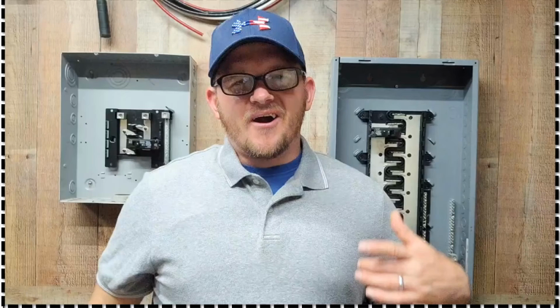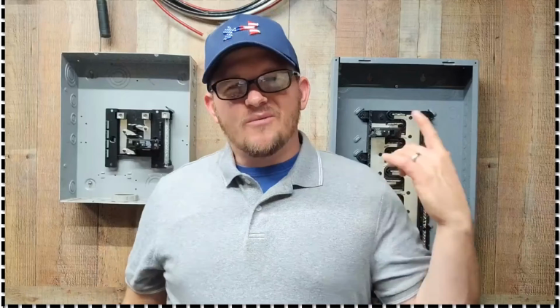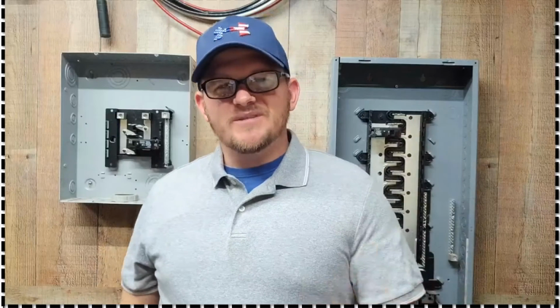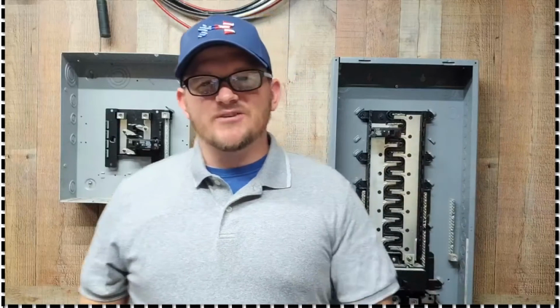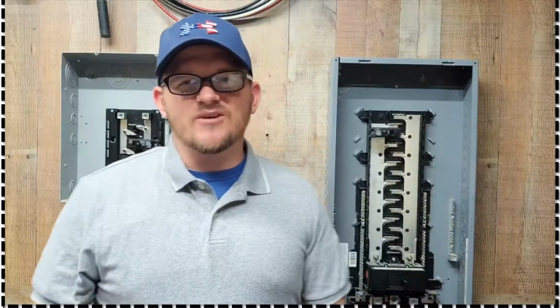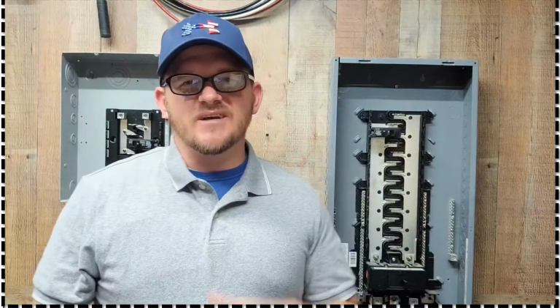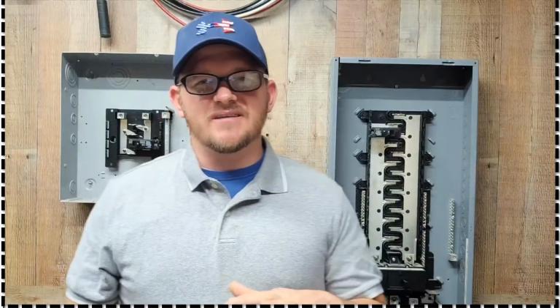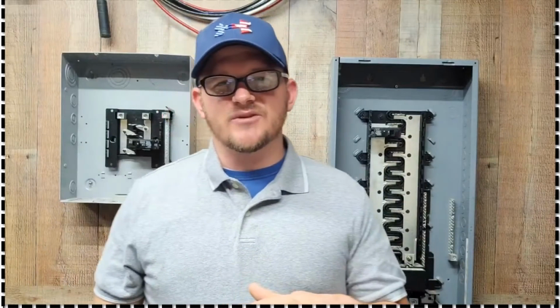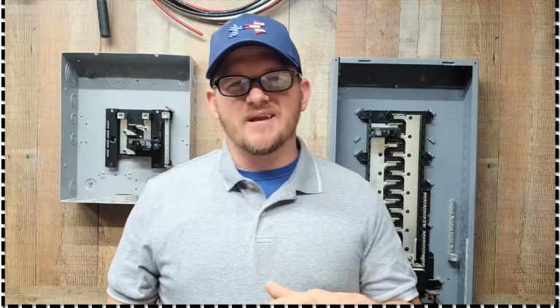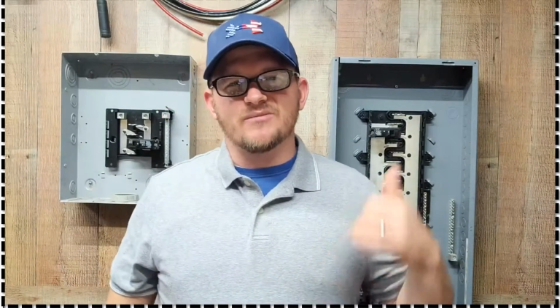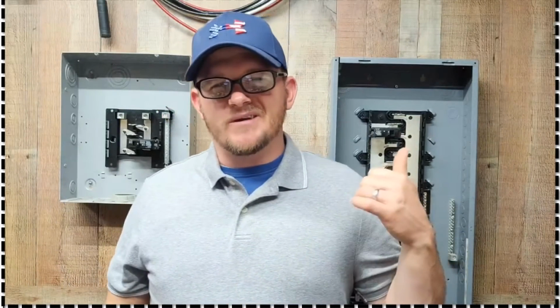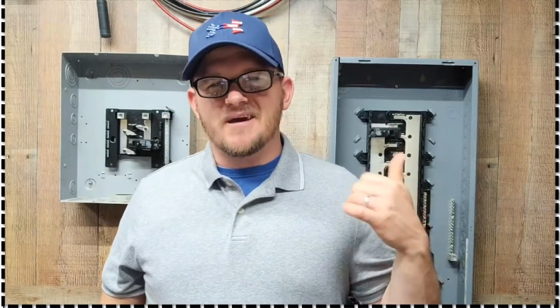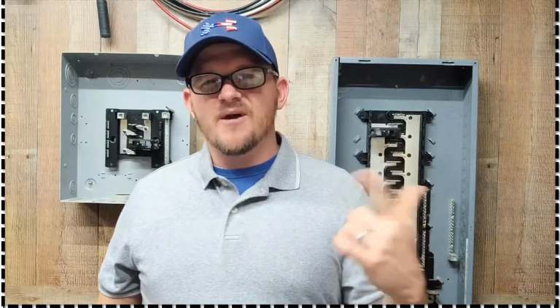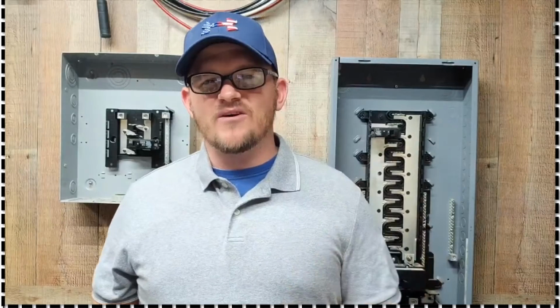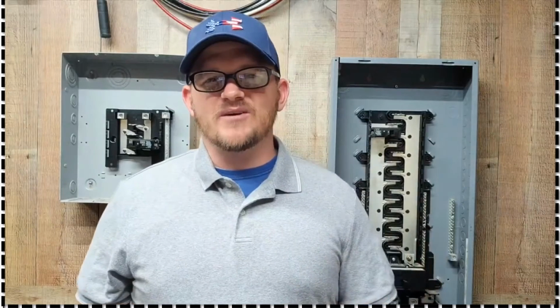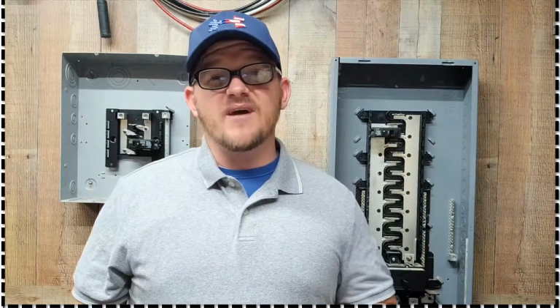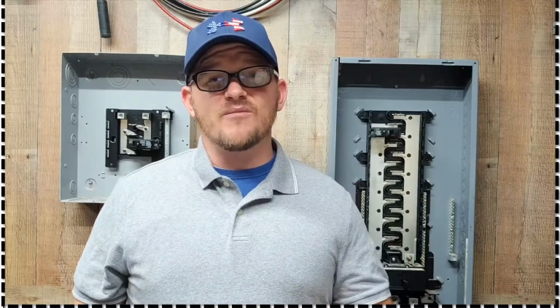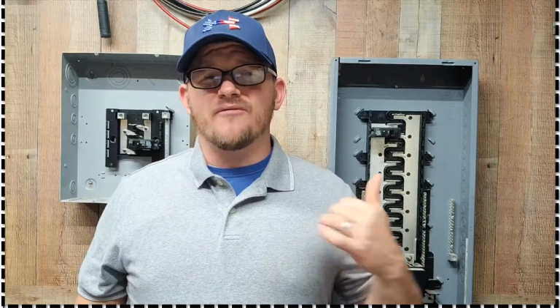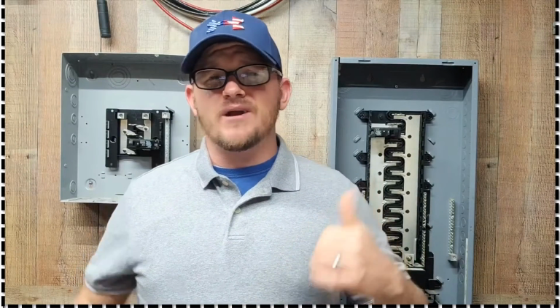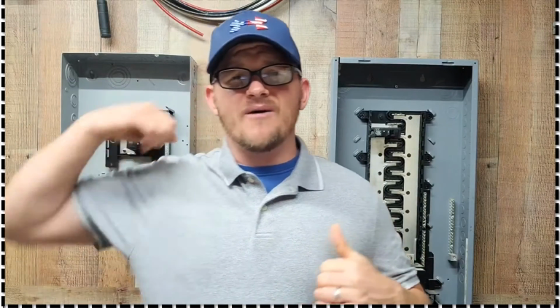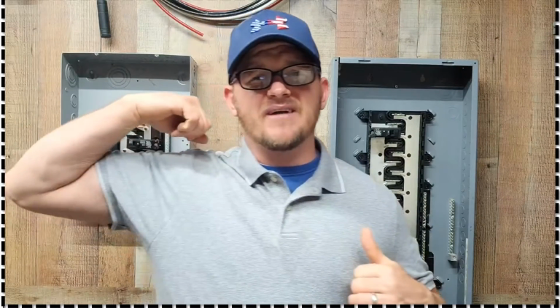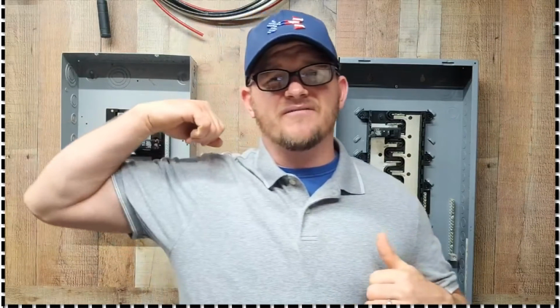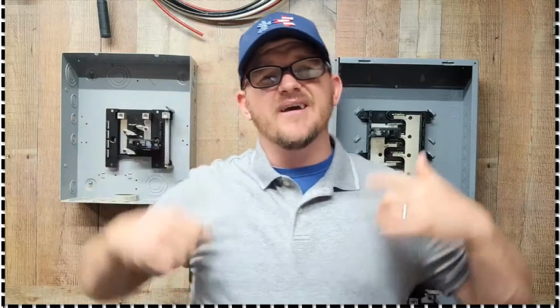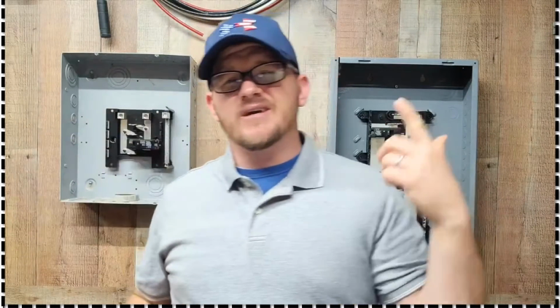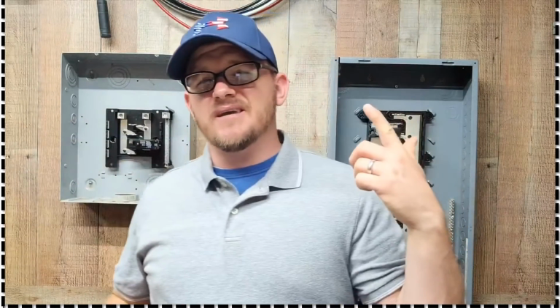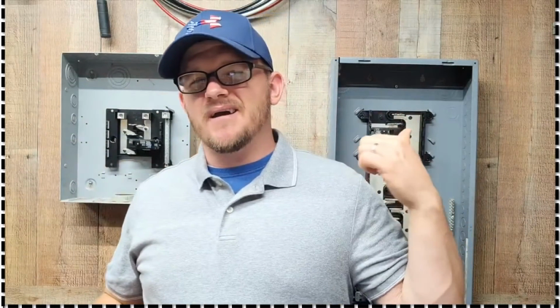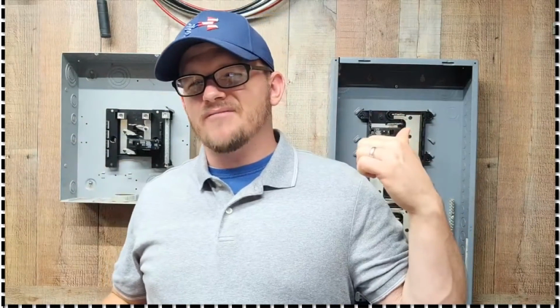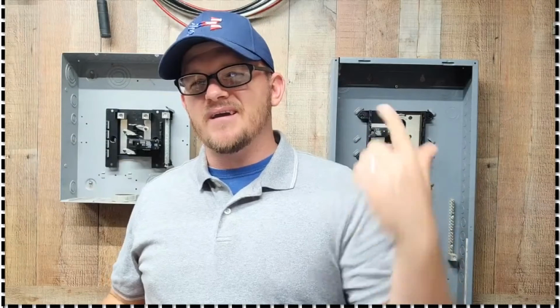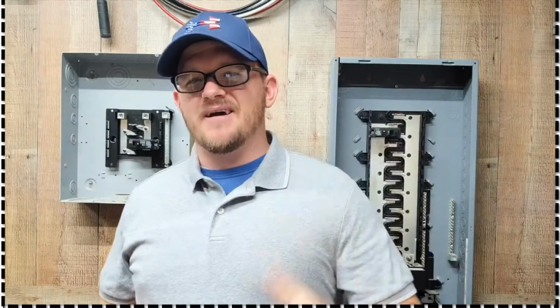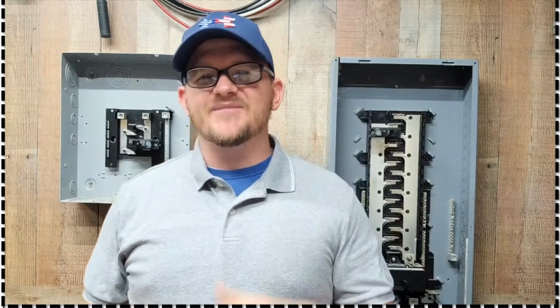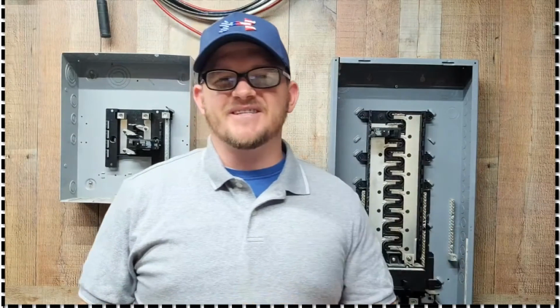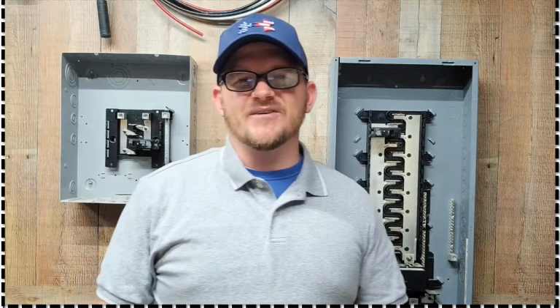Alright y'all, what's up? It's the Electrical Code Coach and this is the Electricians in Action, where we get together and talk about the code every morning before we go out and fight the good fight. You can catch the EIA every day at 9 a.m. Let's get to it.